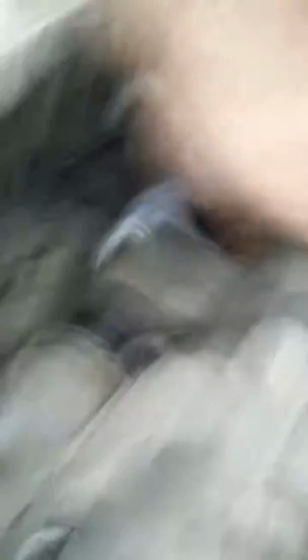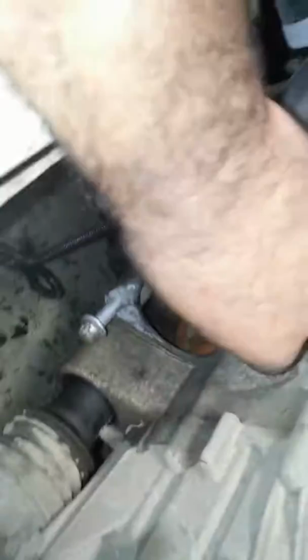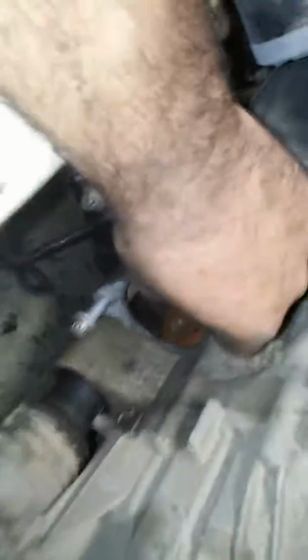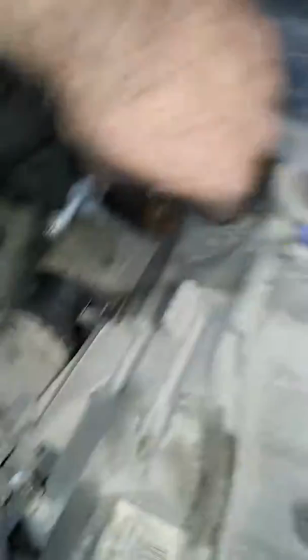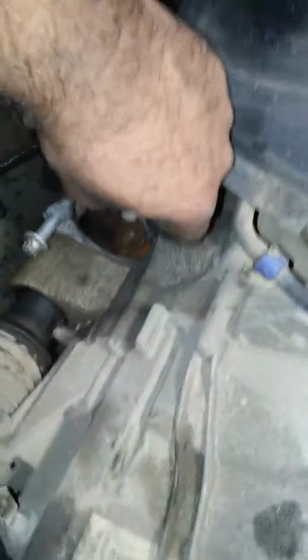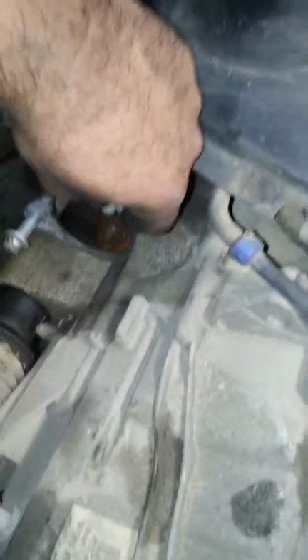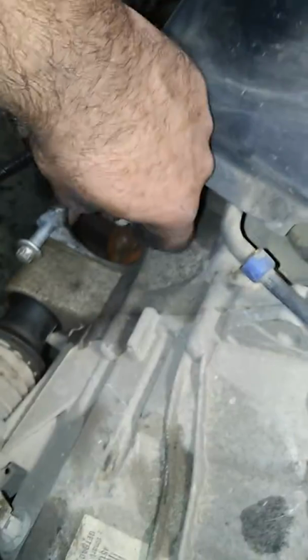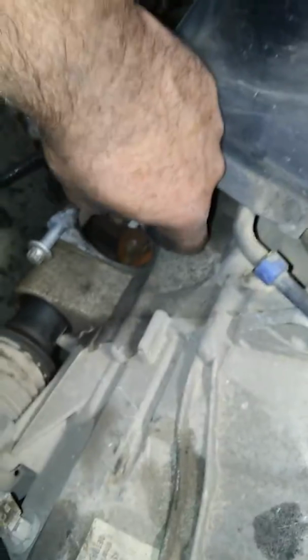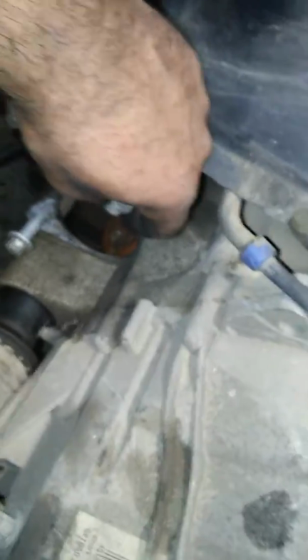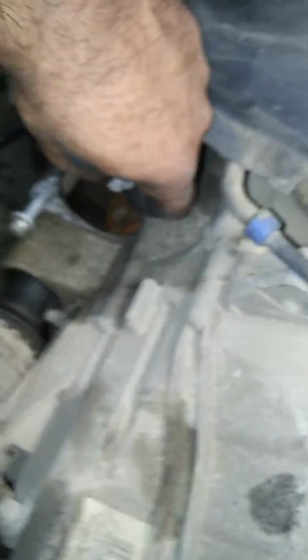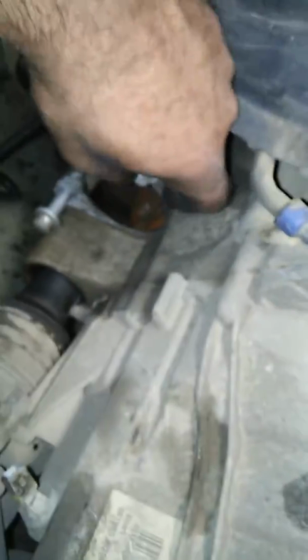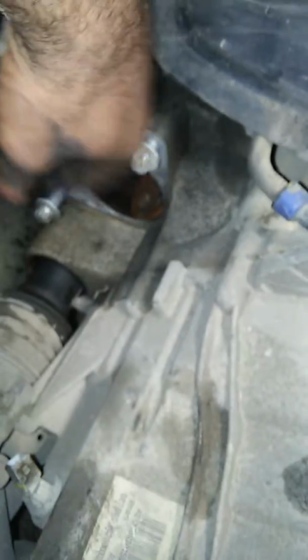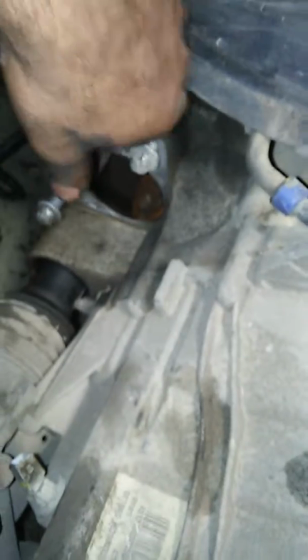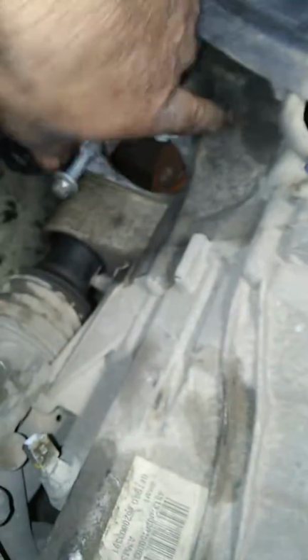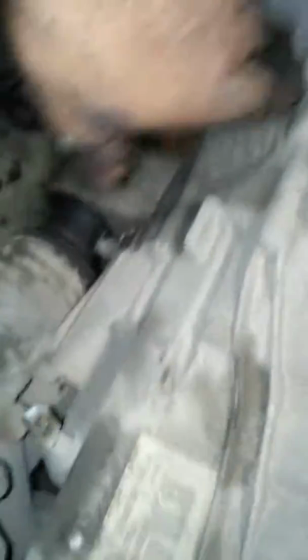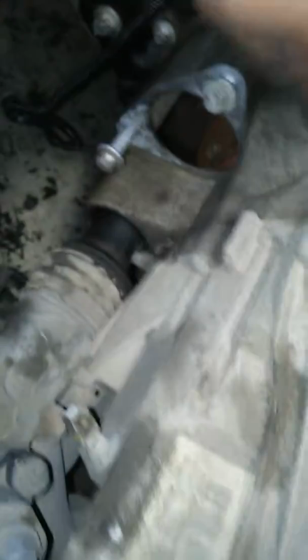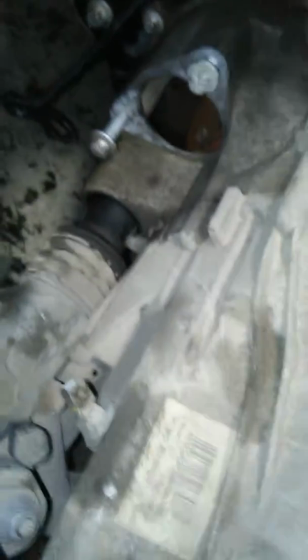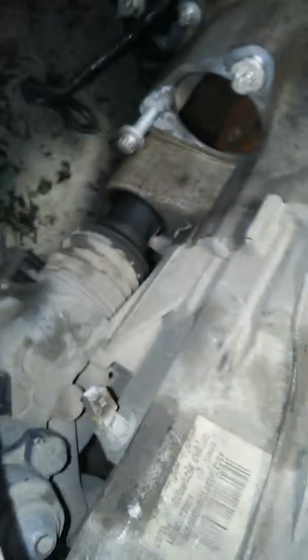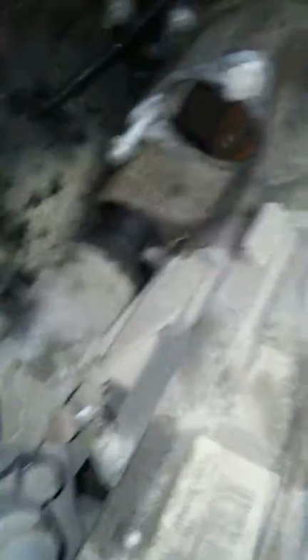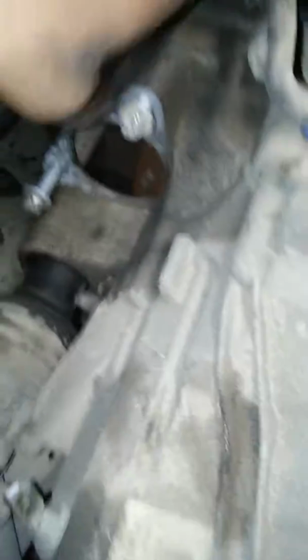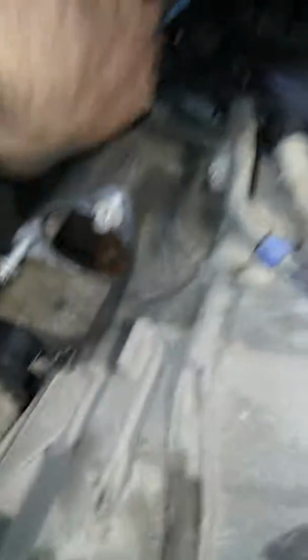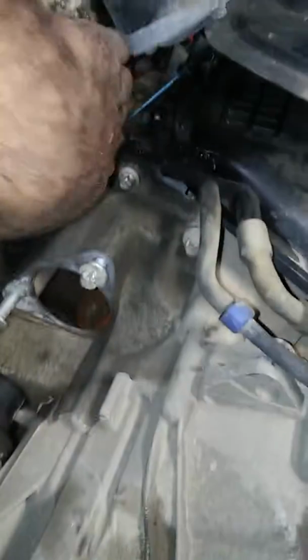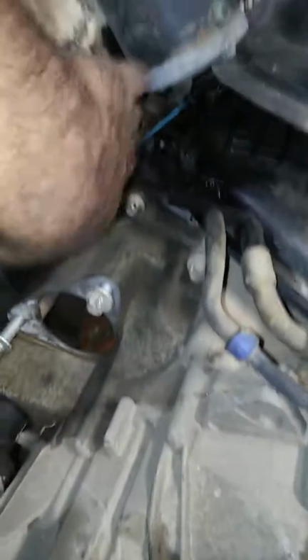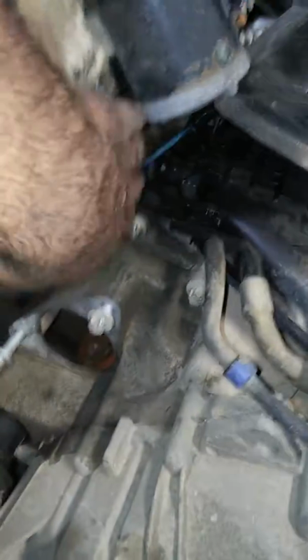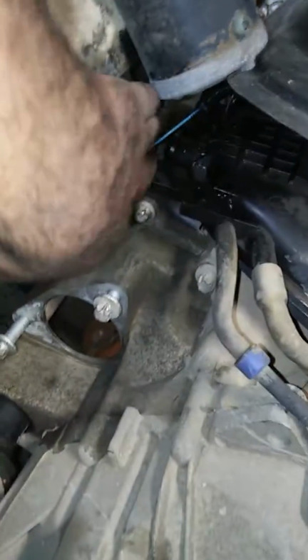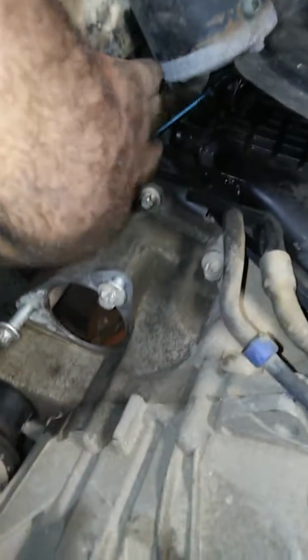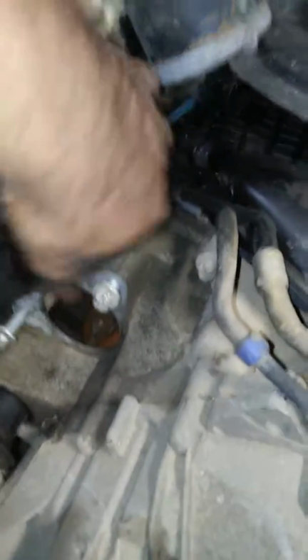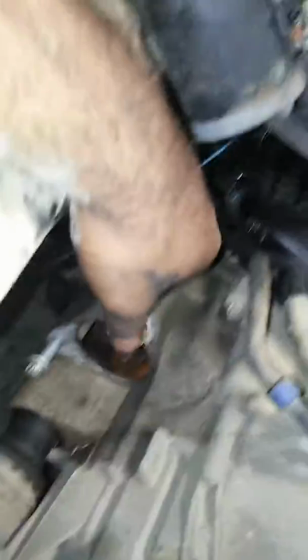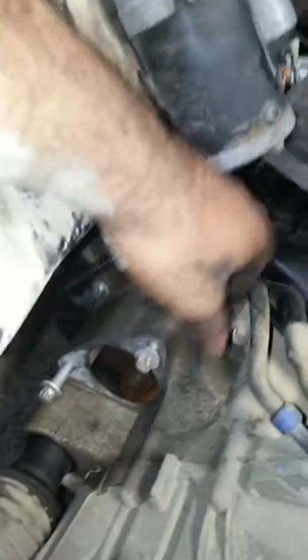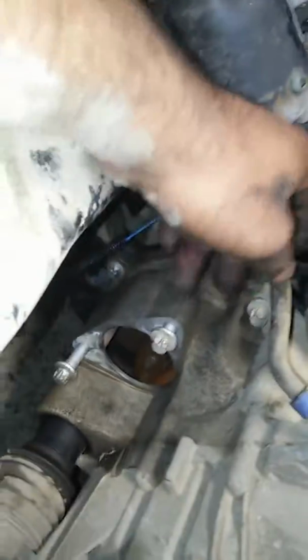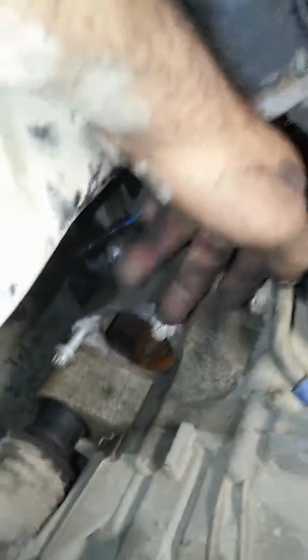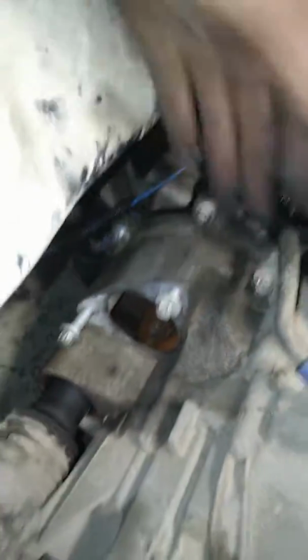Here's the starter — take the starter out of your way so you can get to all the hoses that are in between here. Really hard to get to if you don't move that starter.